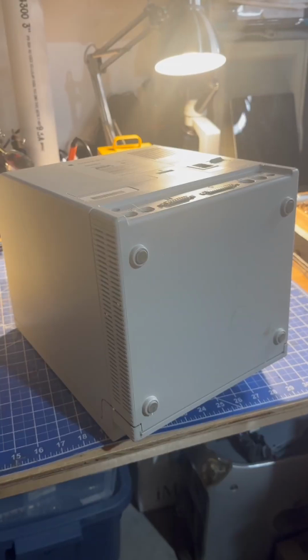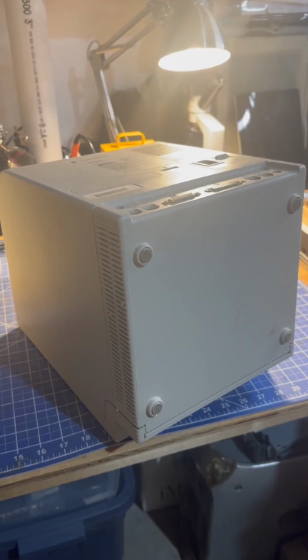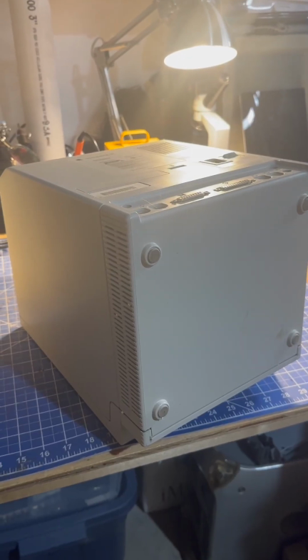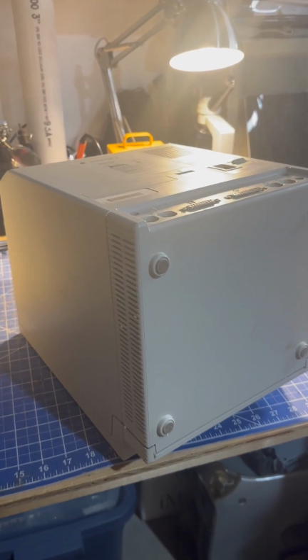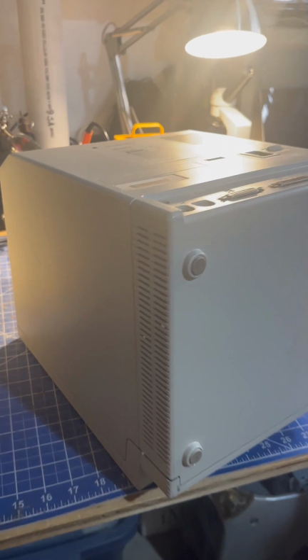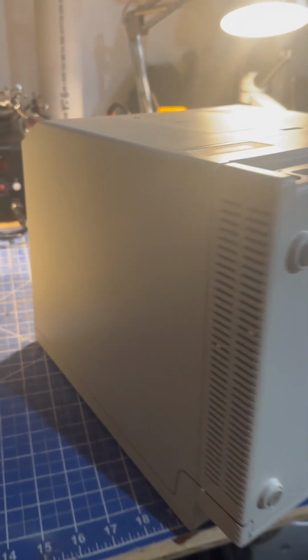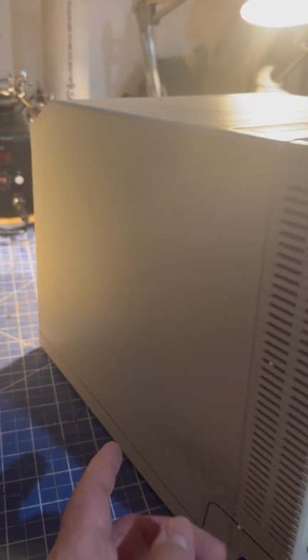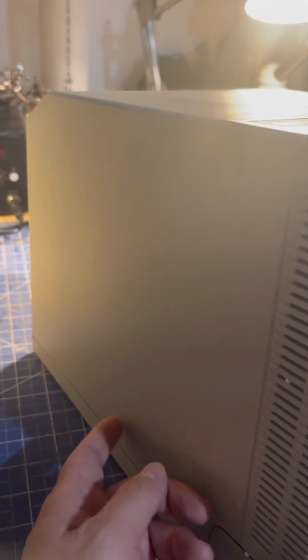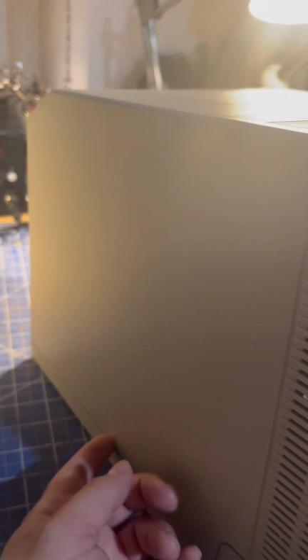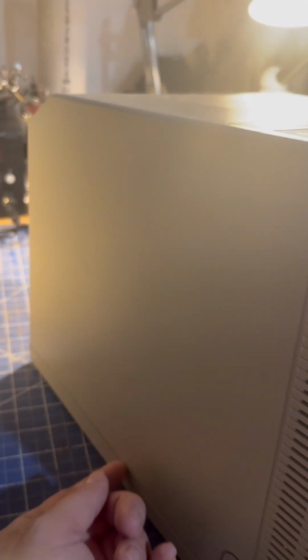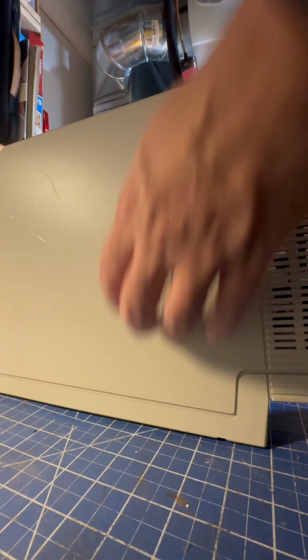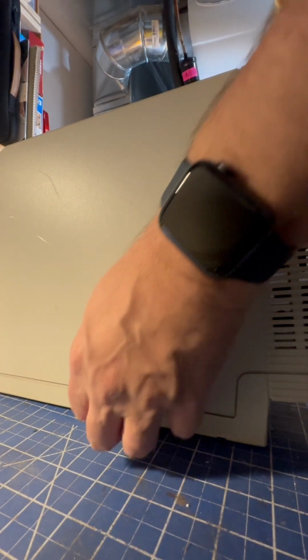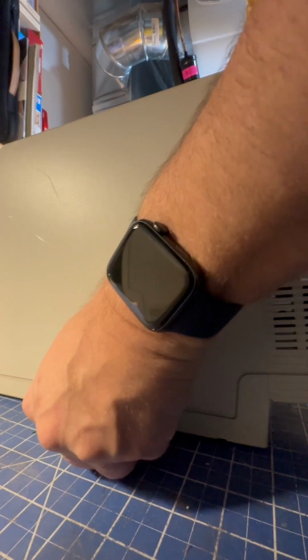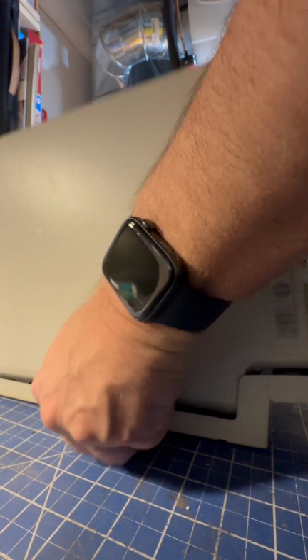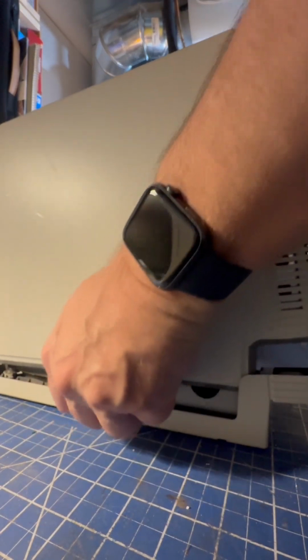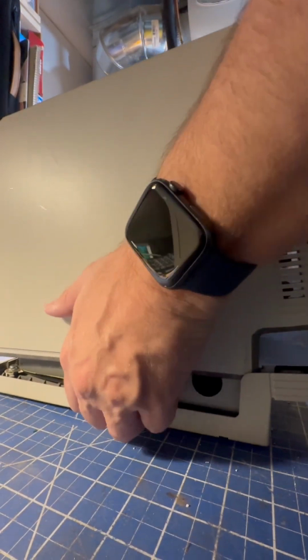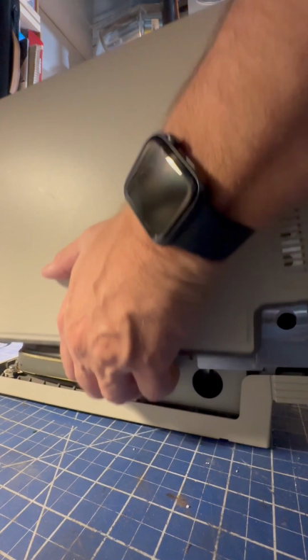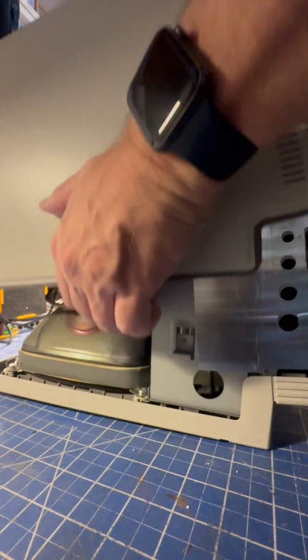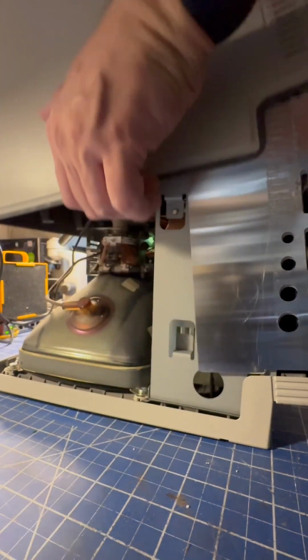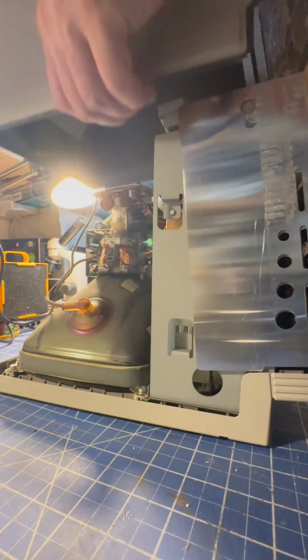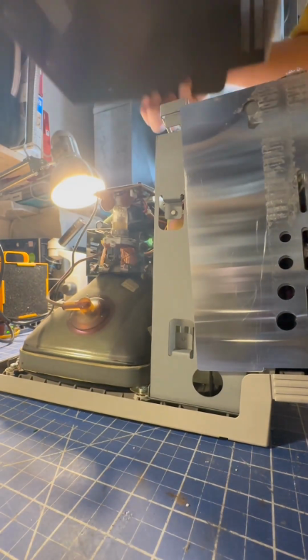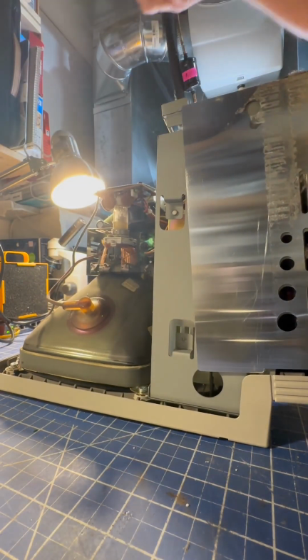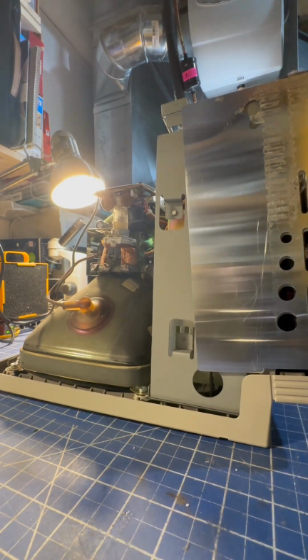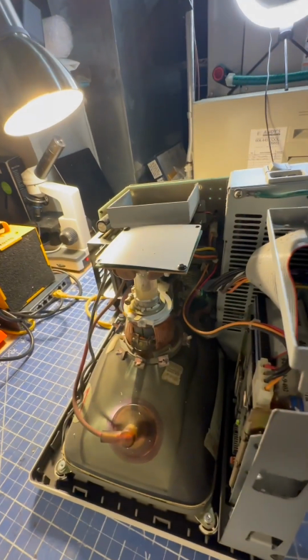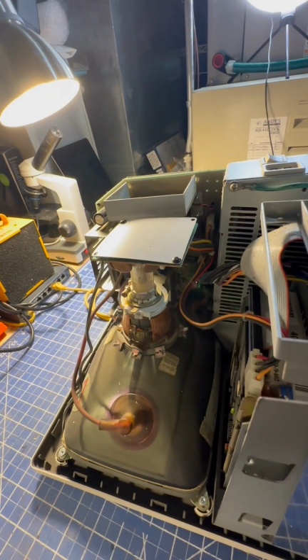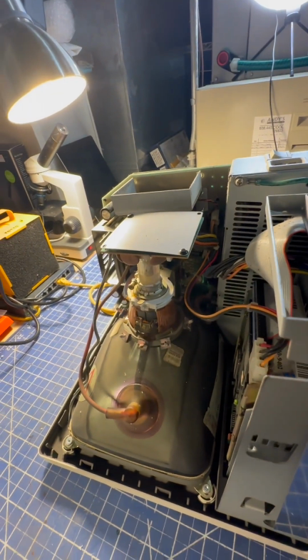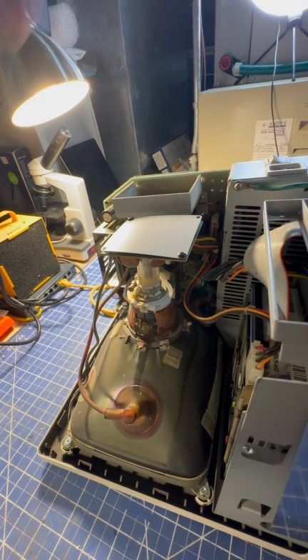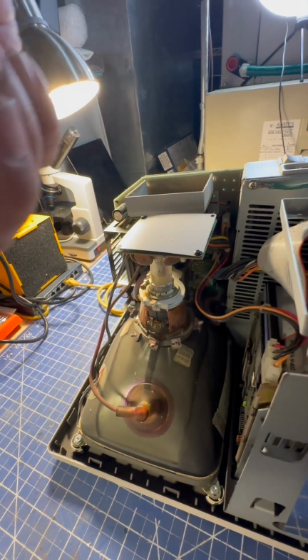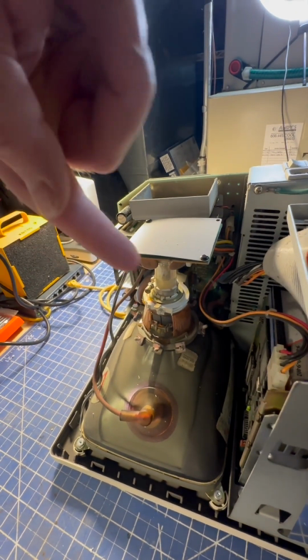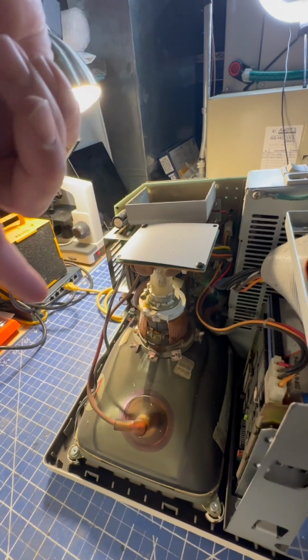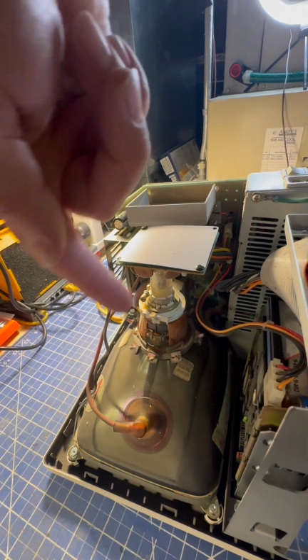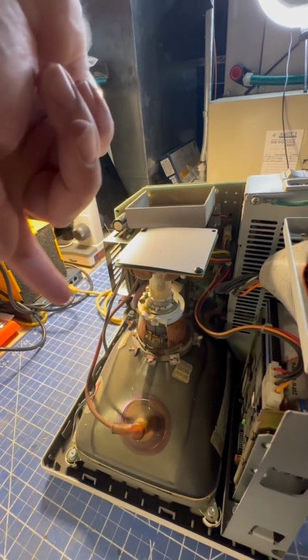Then set the machine face down, use your fingernails on both sides, and pull the case up and off. While you're in here, be careful not to touch any of this stuff — high voltage.